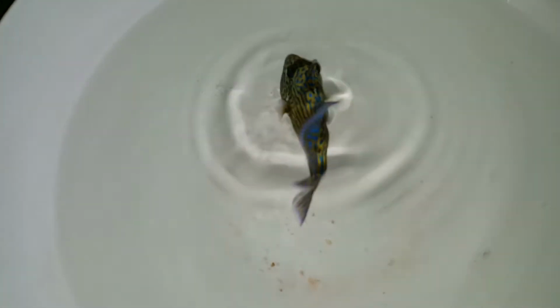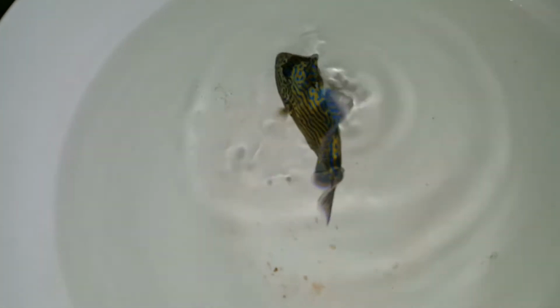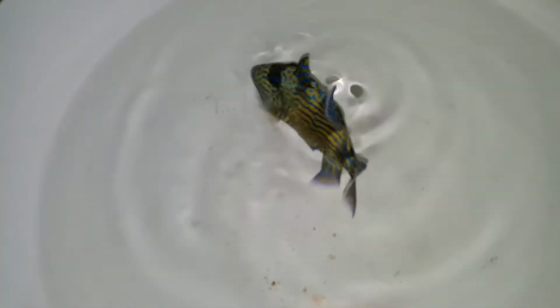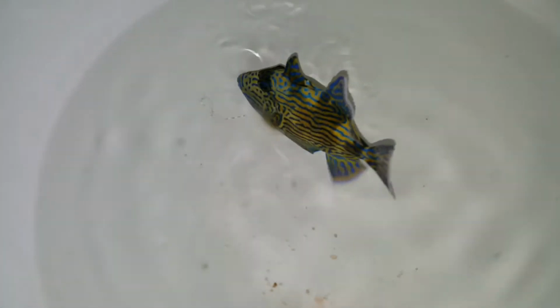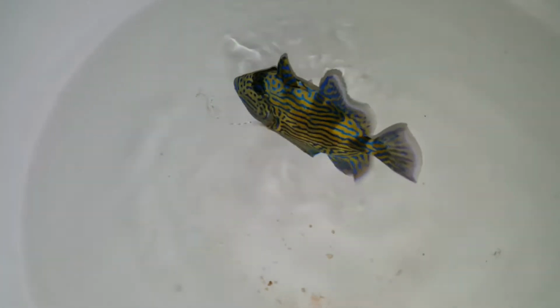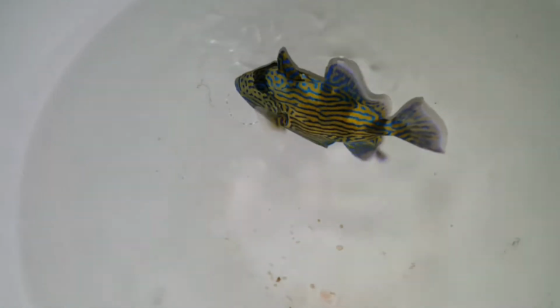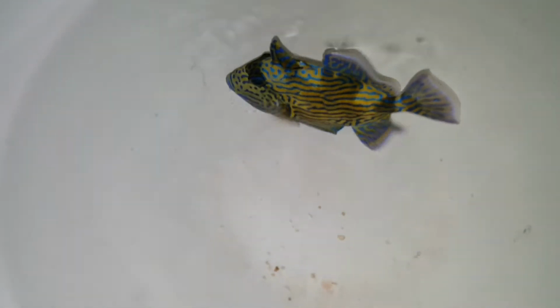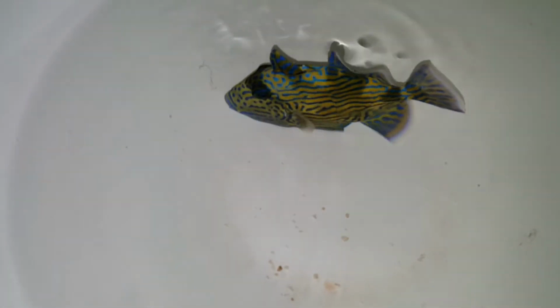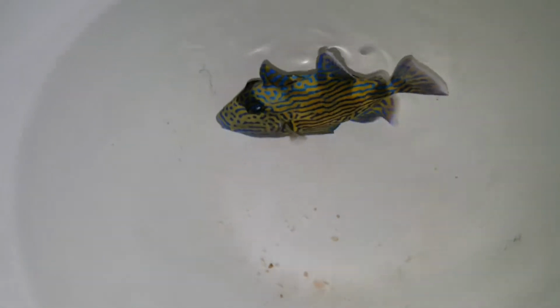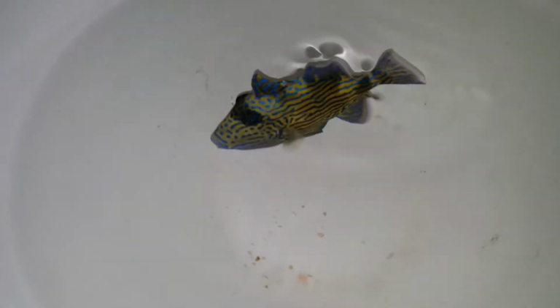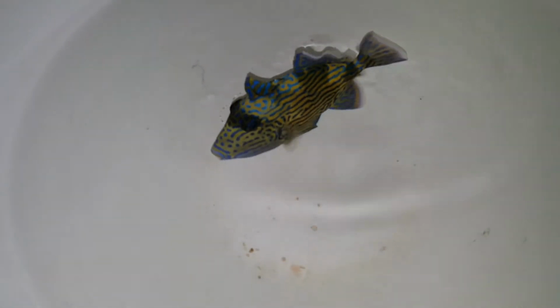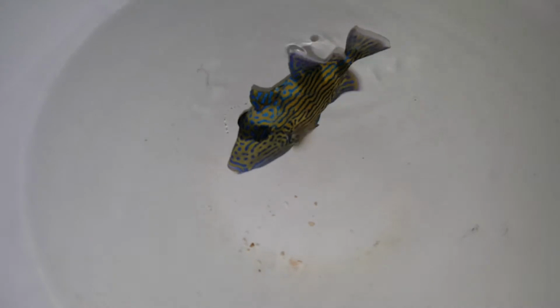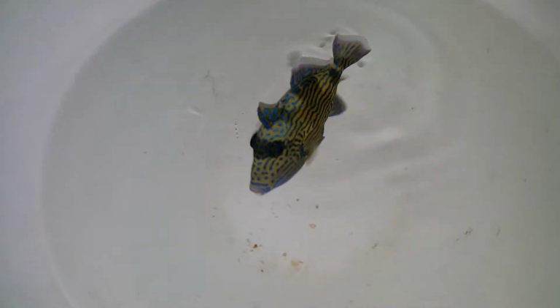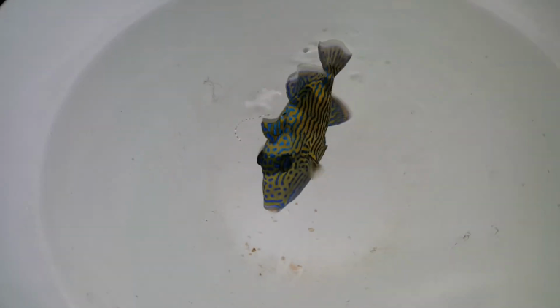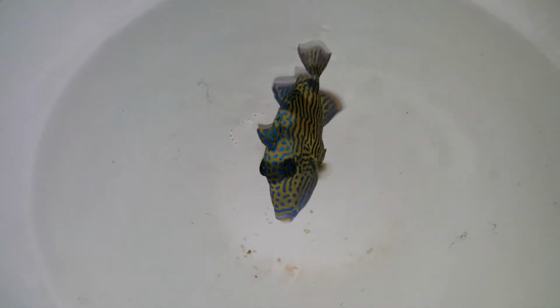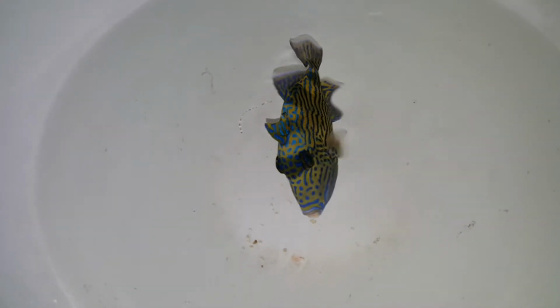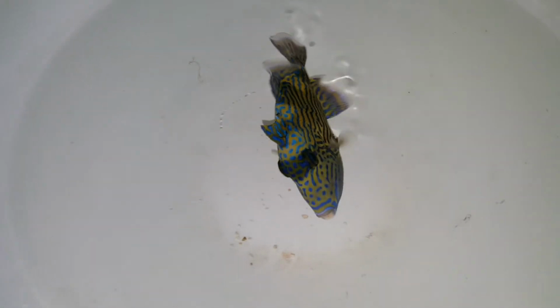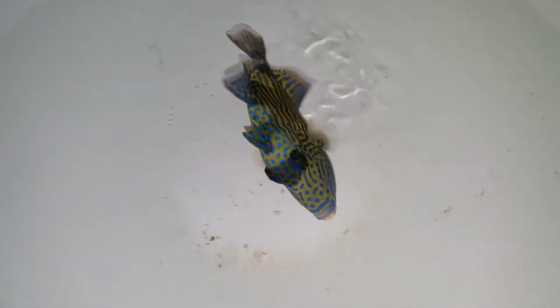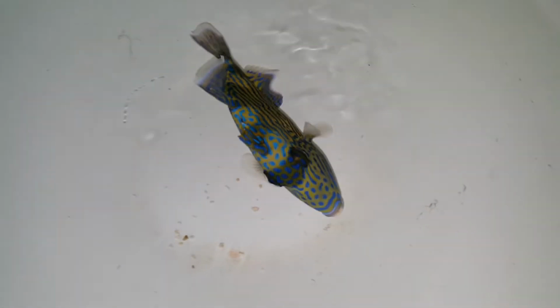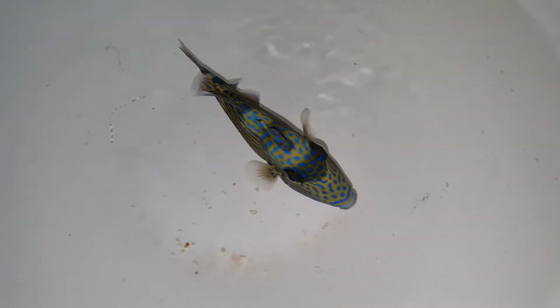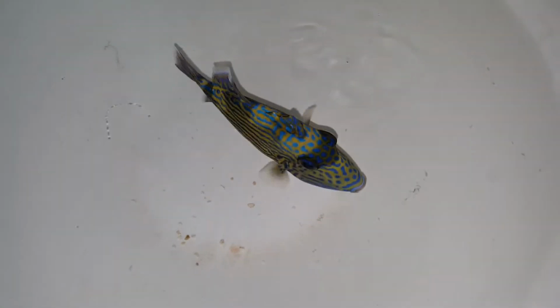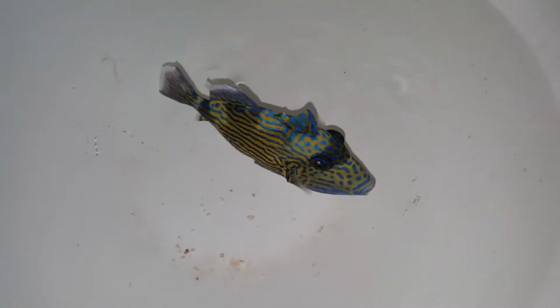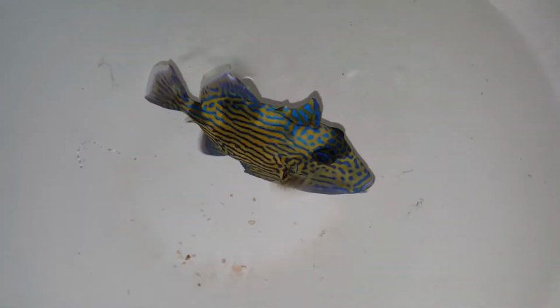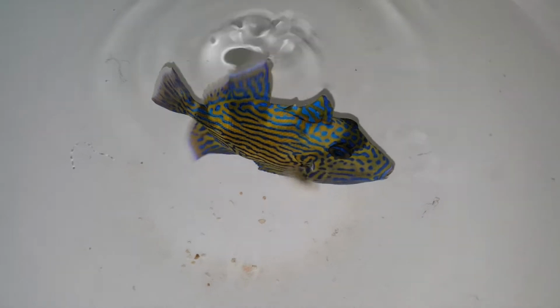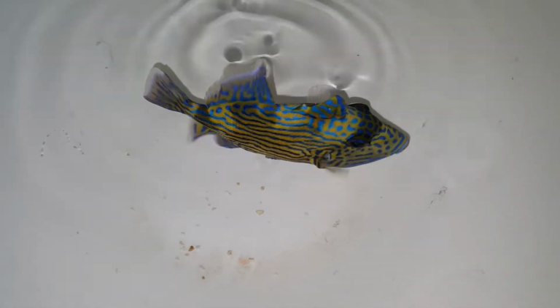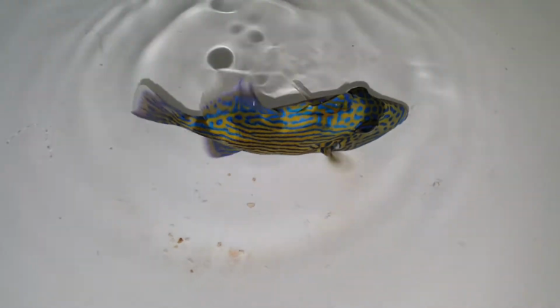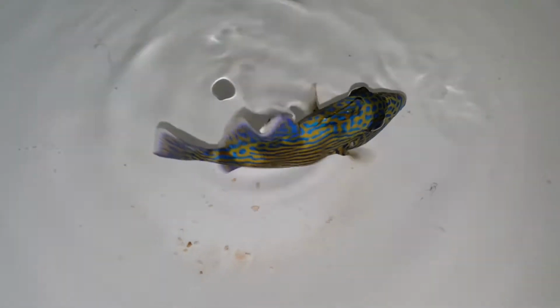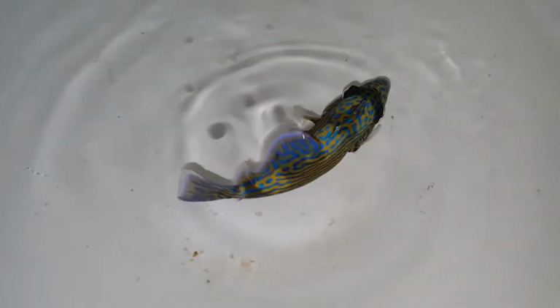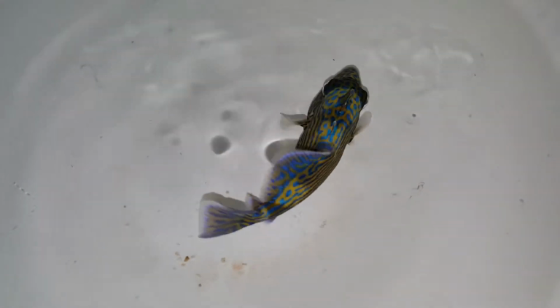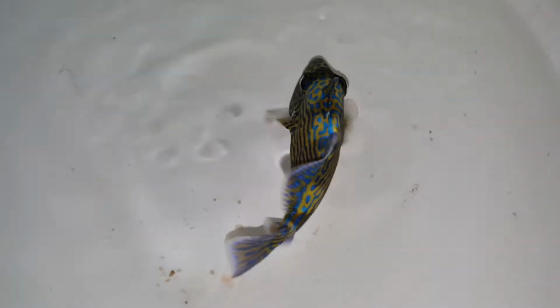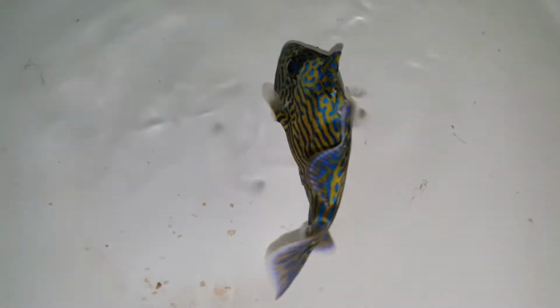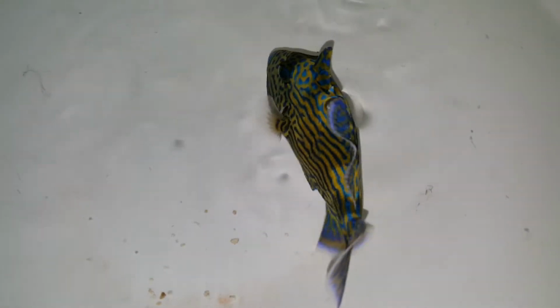Hey everyone, how you doing? It's Ted with the Reef Corner. I am putting up a video of a Fuscus Trigger. This guy measures just under 5 inches and is out of Africa — that's why his colors are absolutely gorgeous.